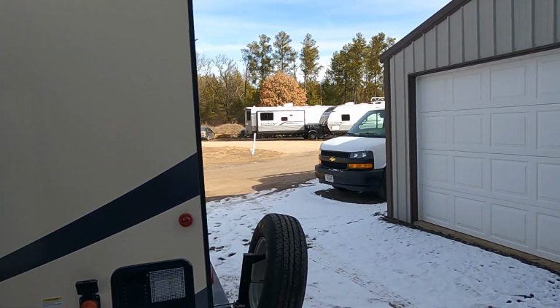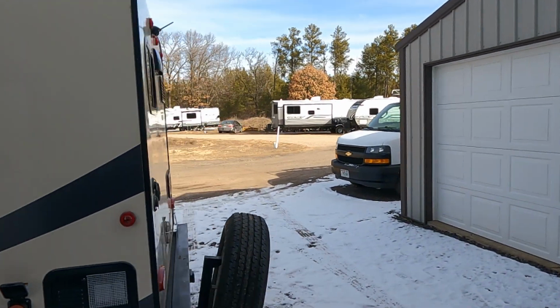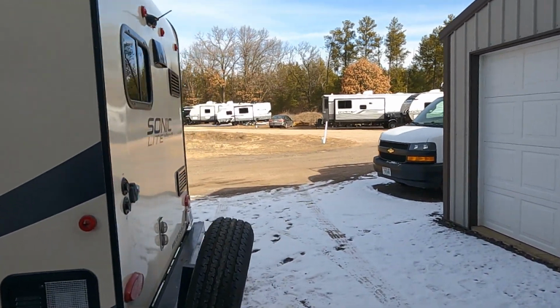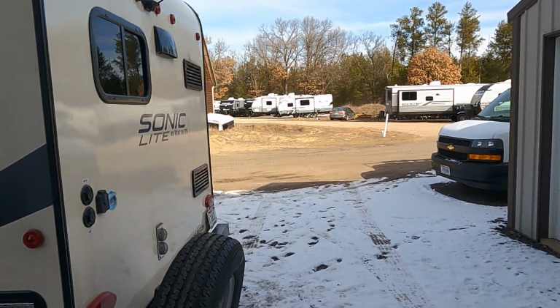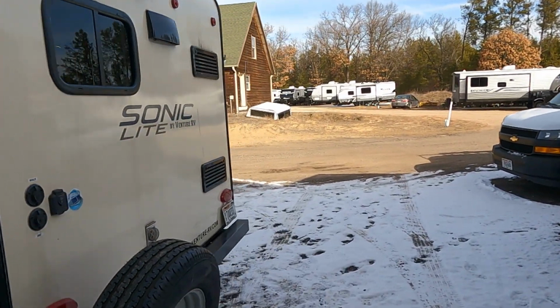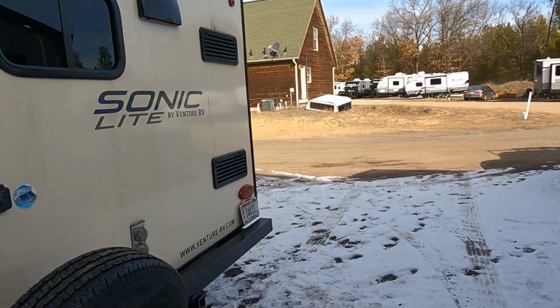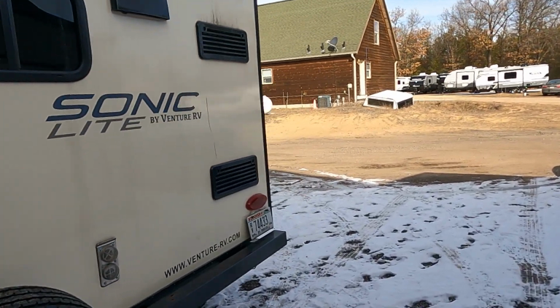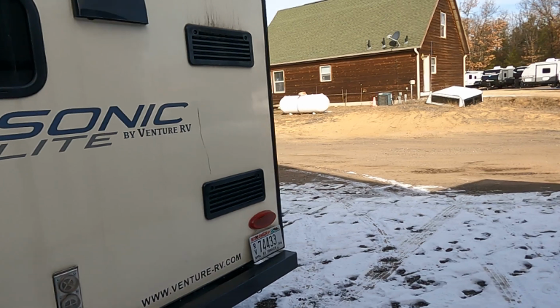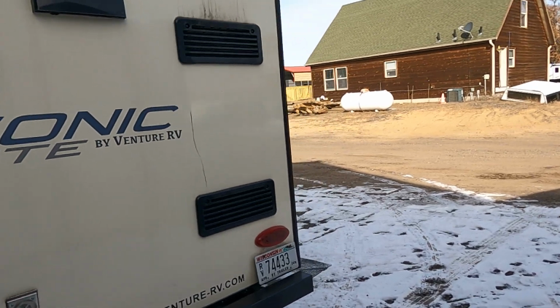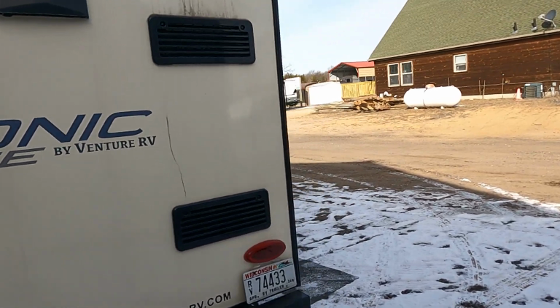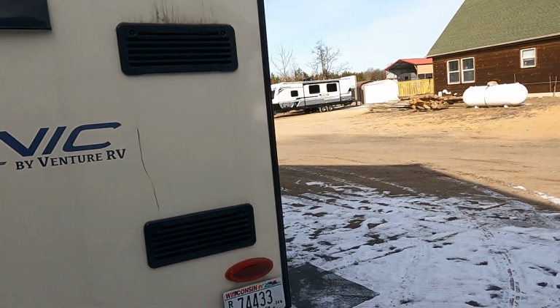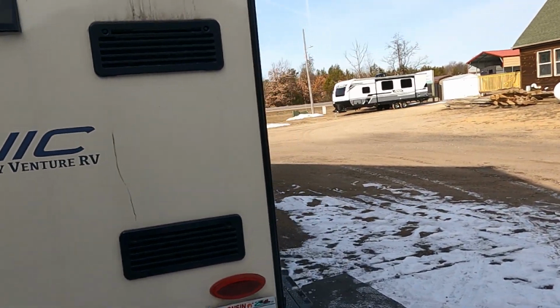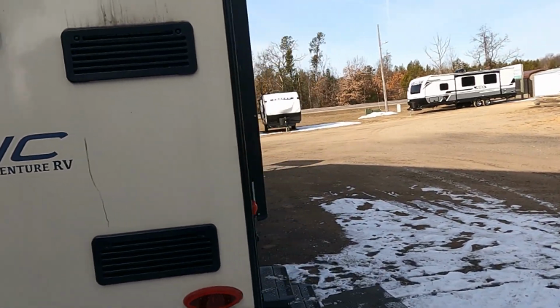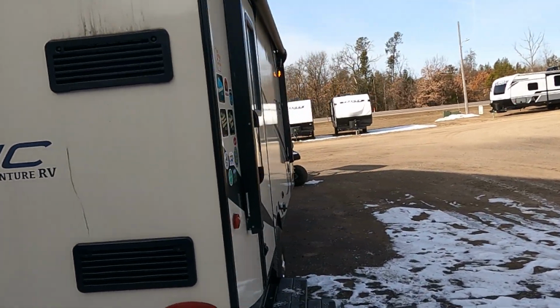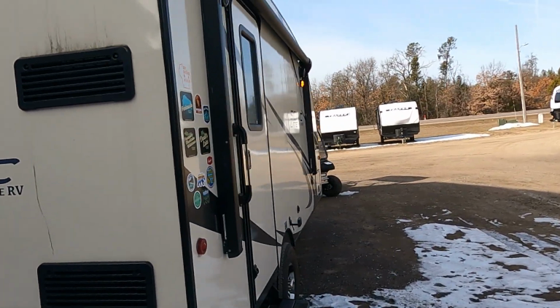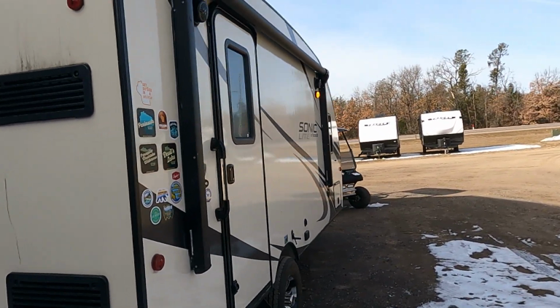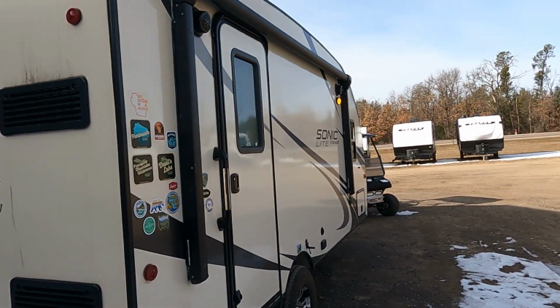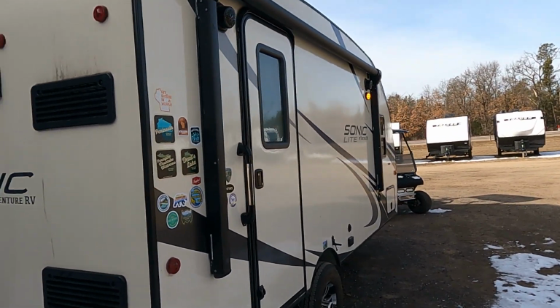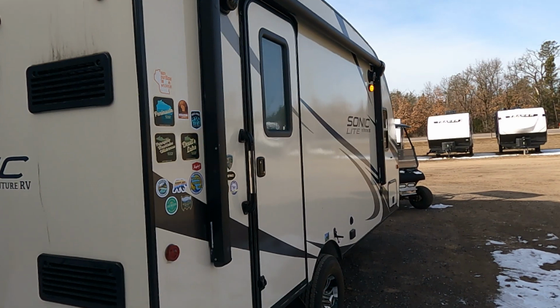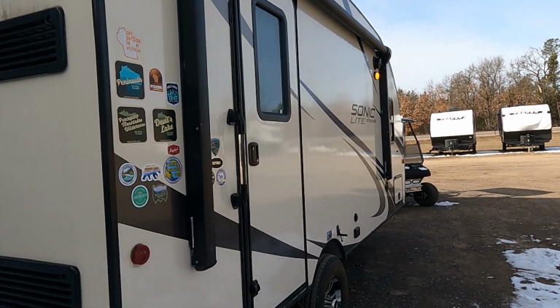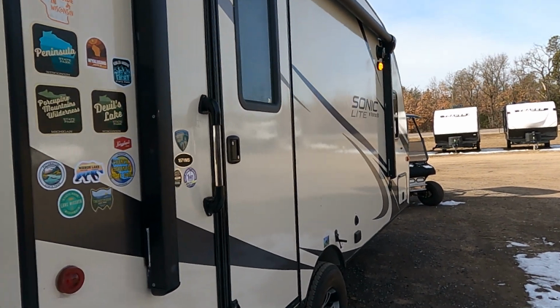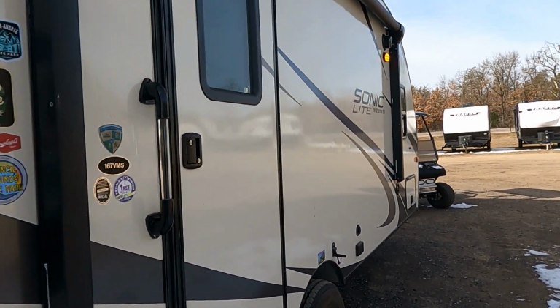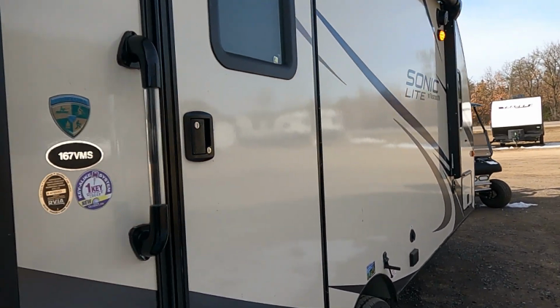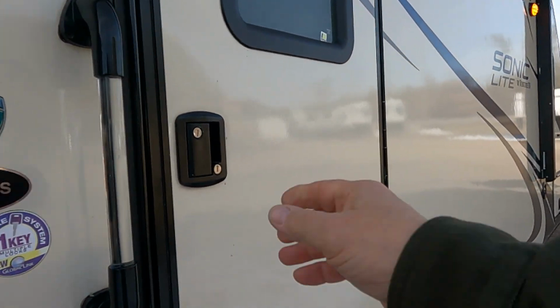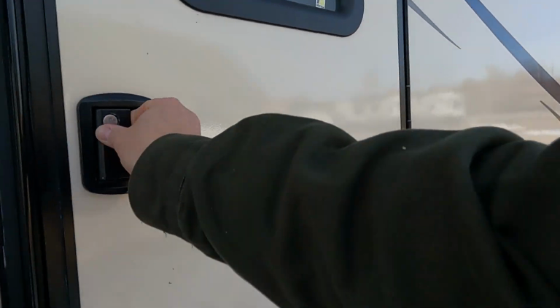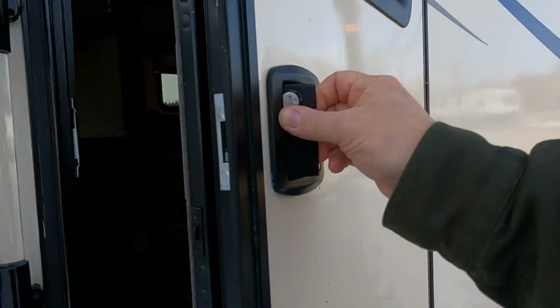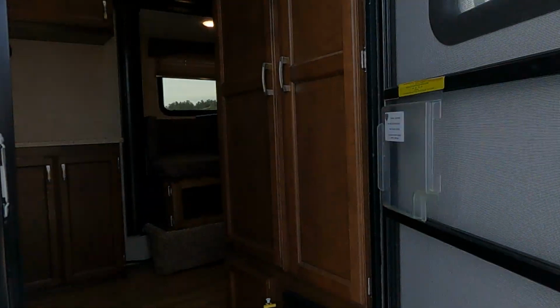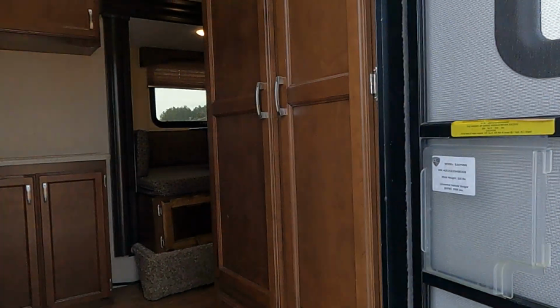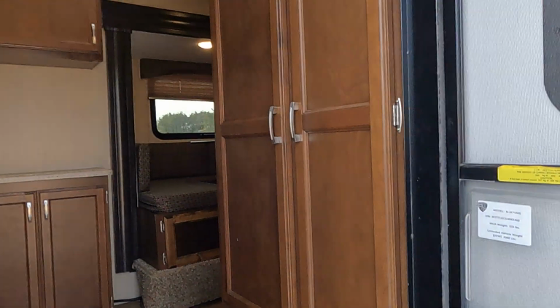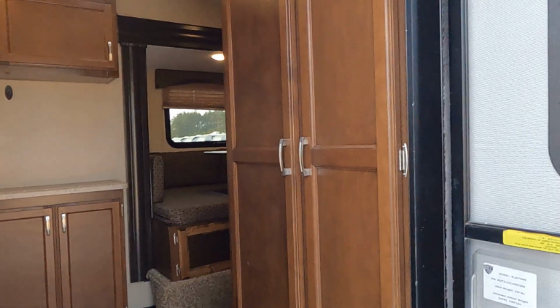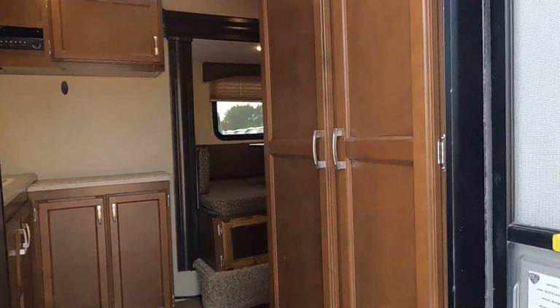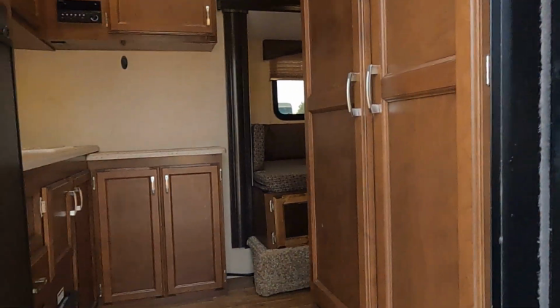So let's take a look. This thing has been well-maintained. It has a power awning and a little bit of cargo space here.